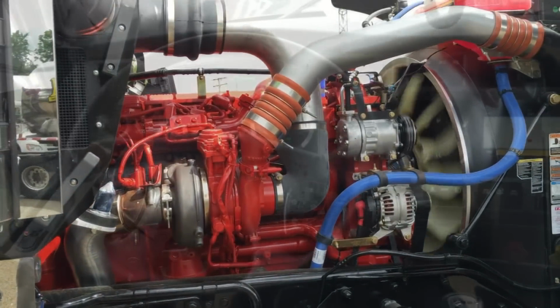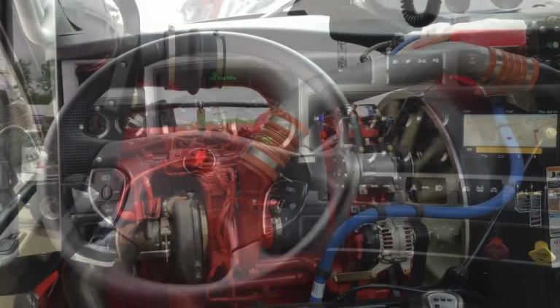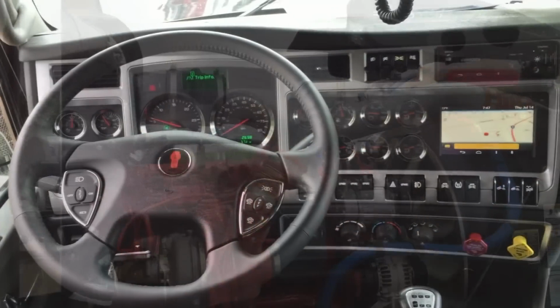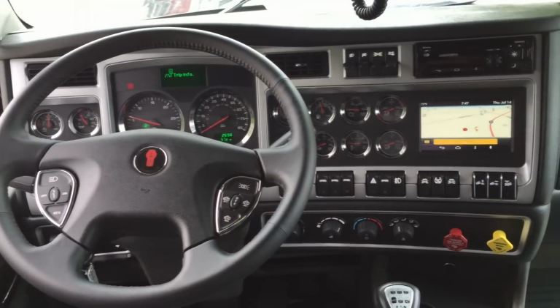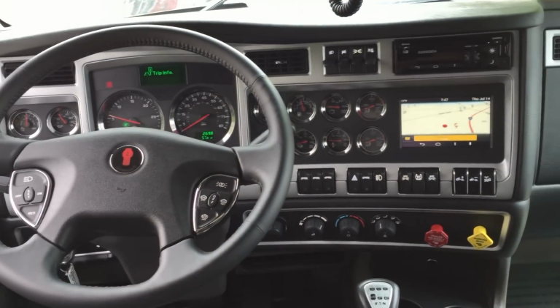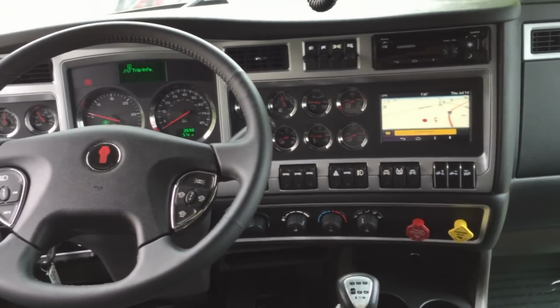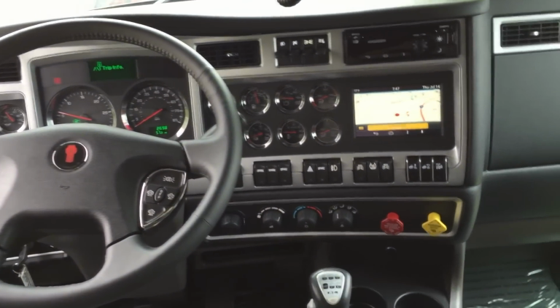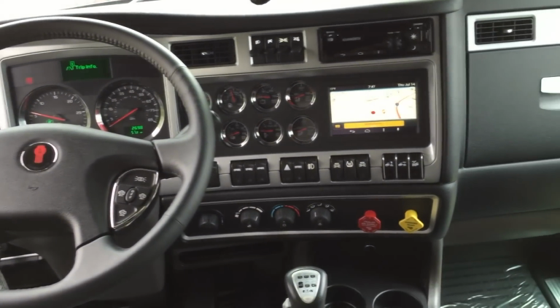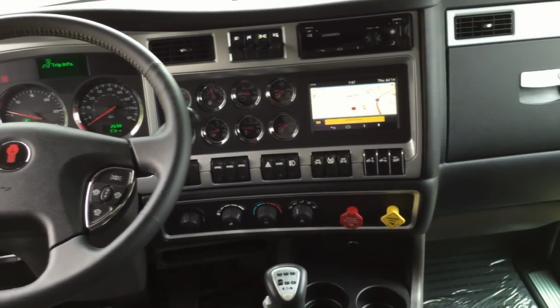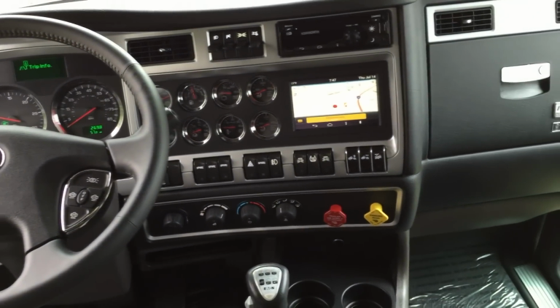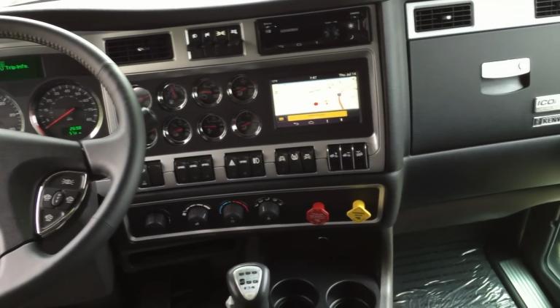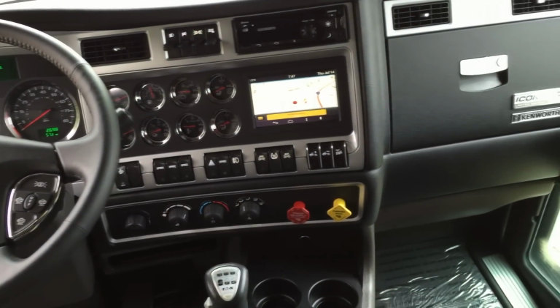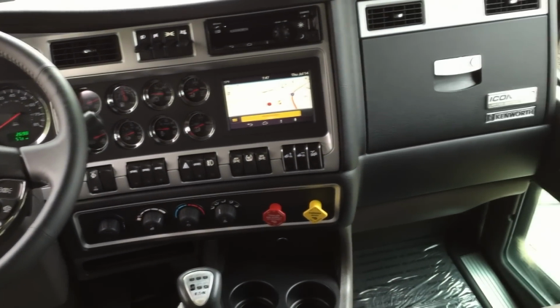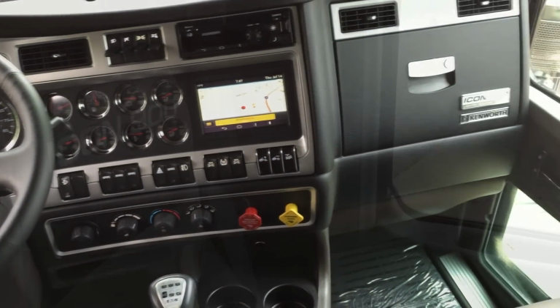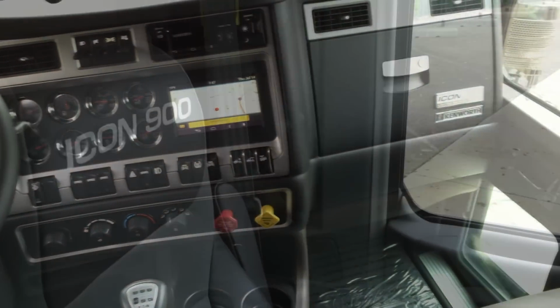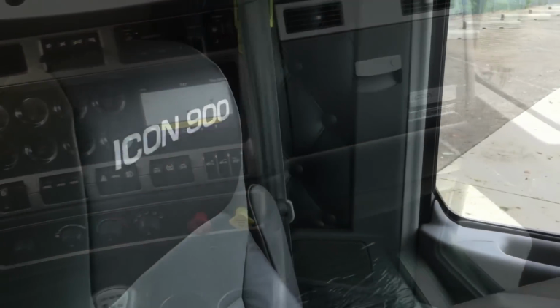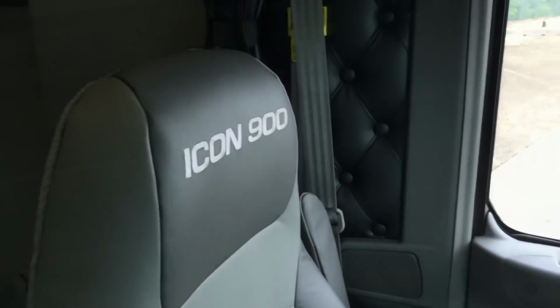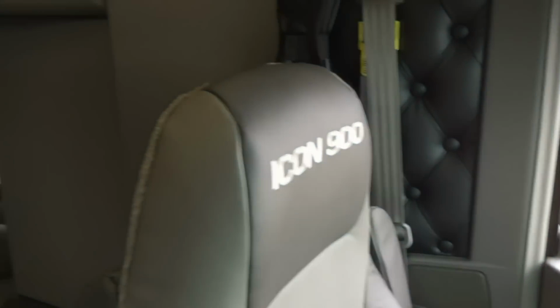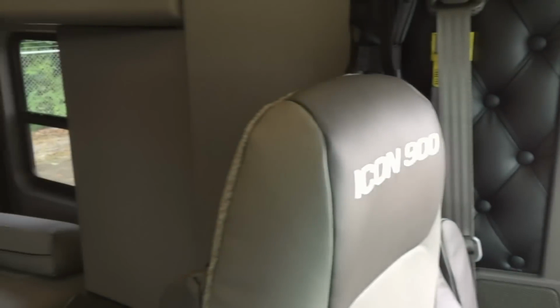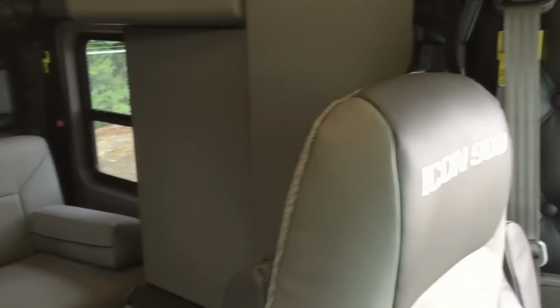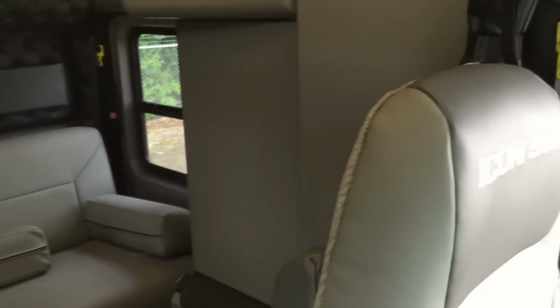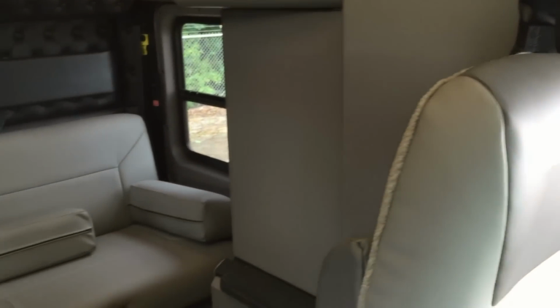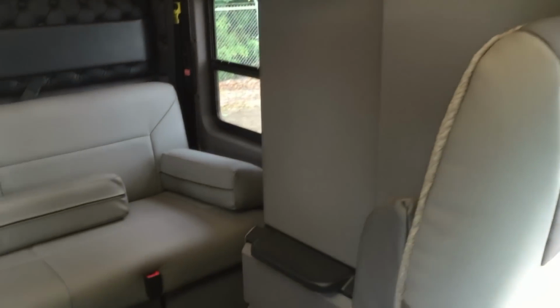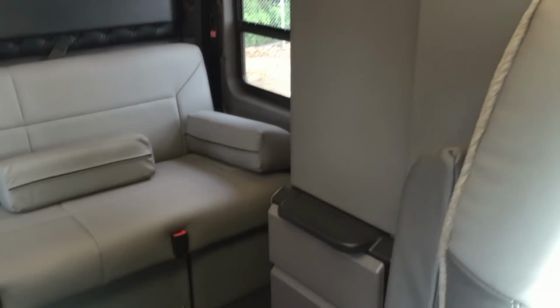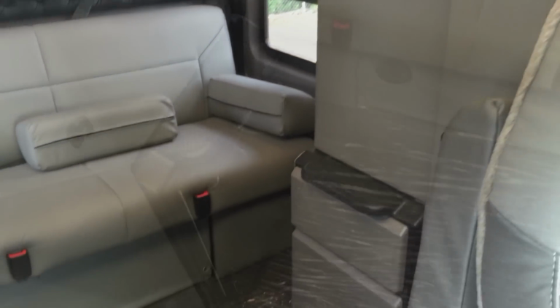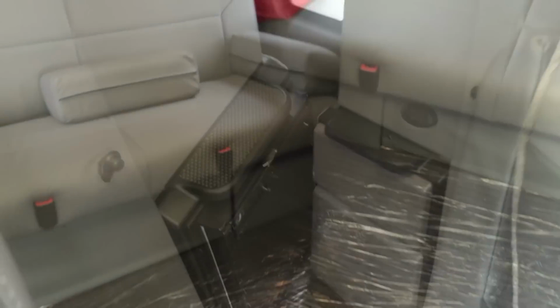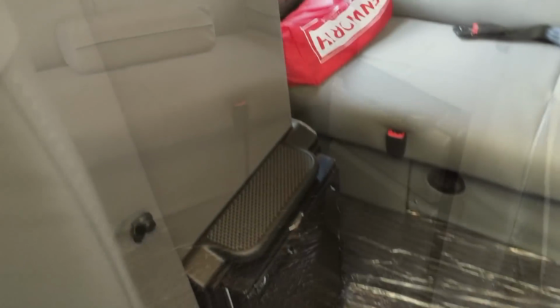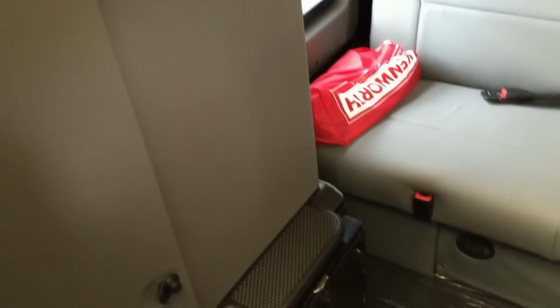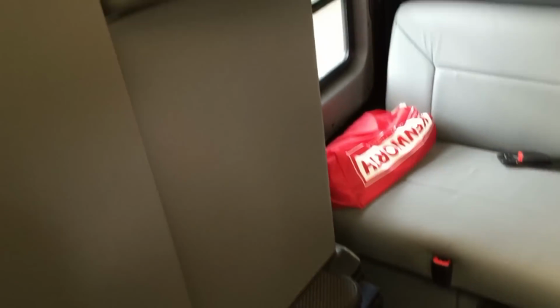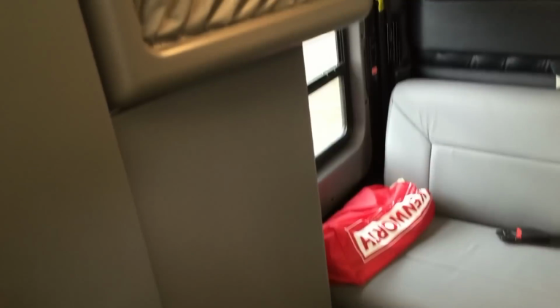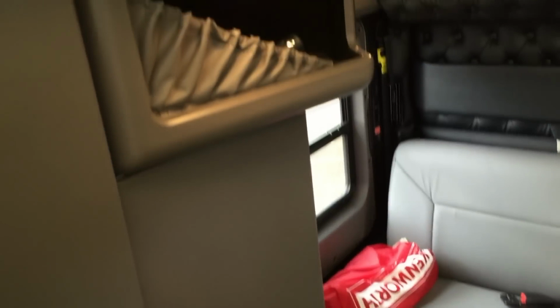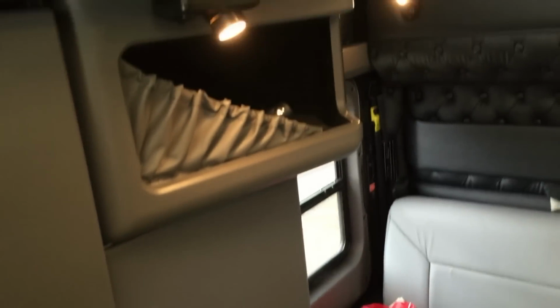Part of what makes the Icon unique is the interior. The headrests on both leather front seats have the Icon 900 logo stitched into them, as well as the rear bunk. The sofa bed at the back of the 86 inch sleeper also uses the same plush leather as the front seats to make sure that you can relax in comfort.